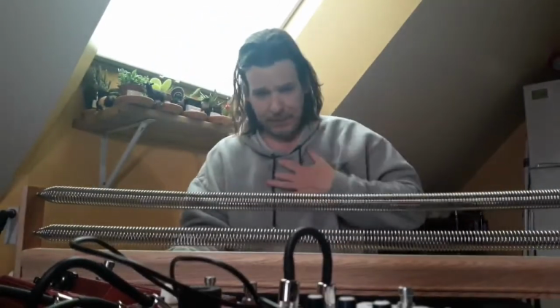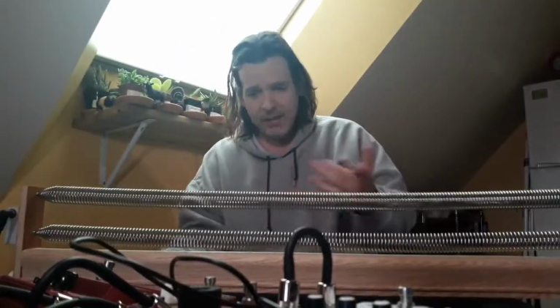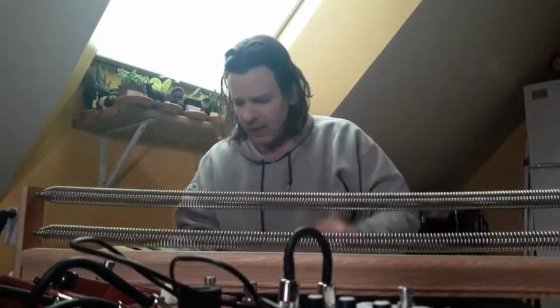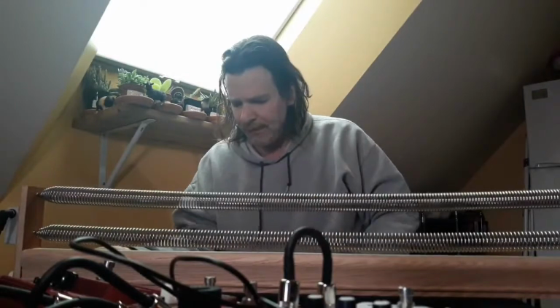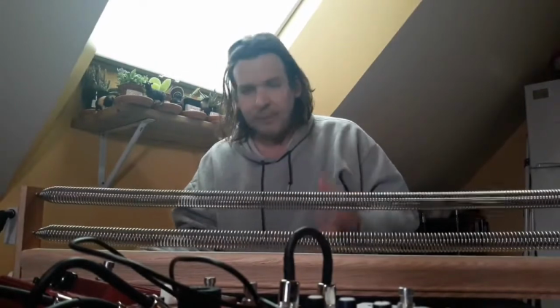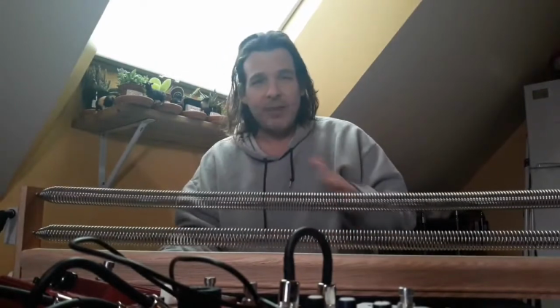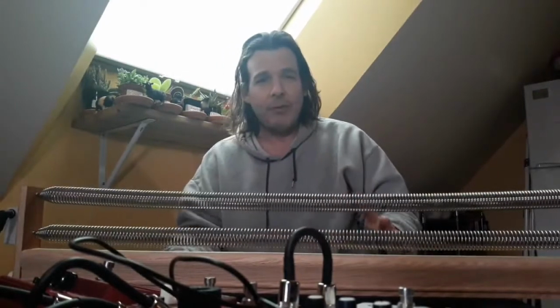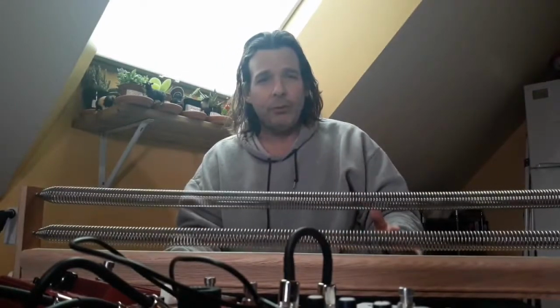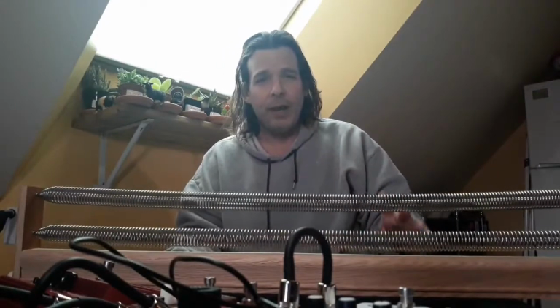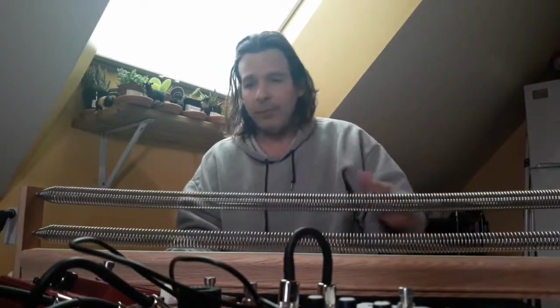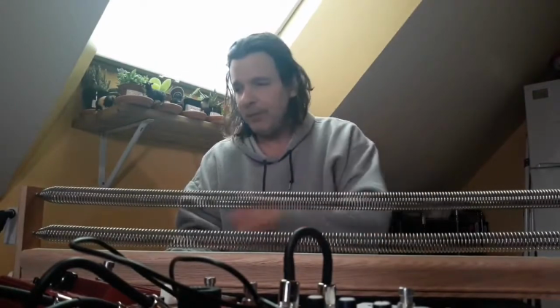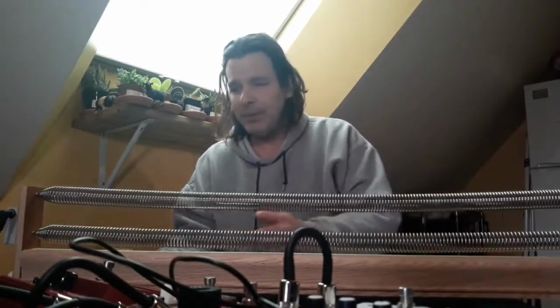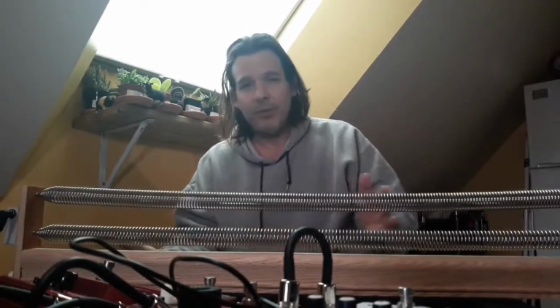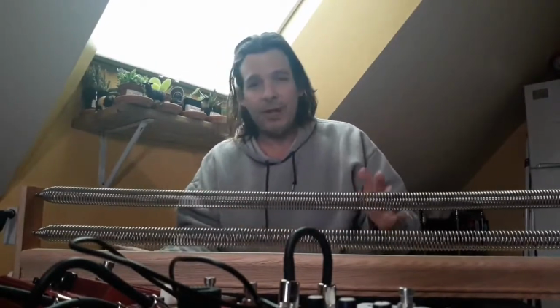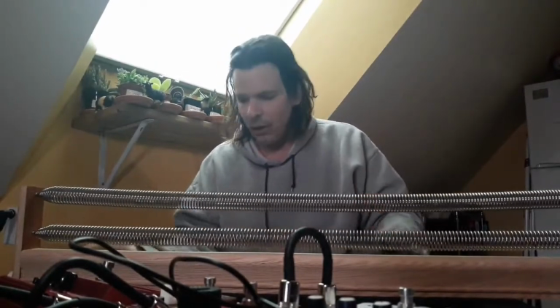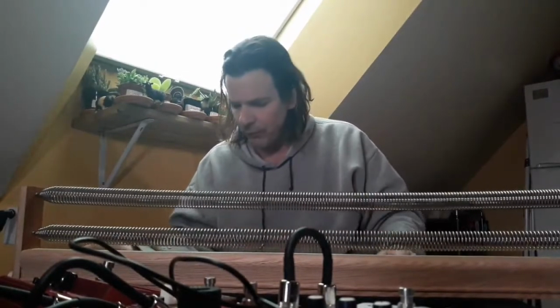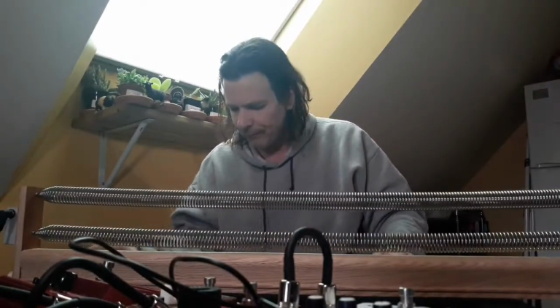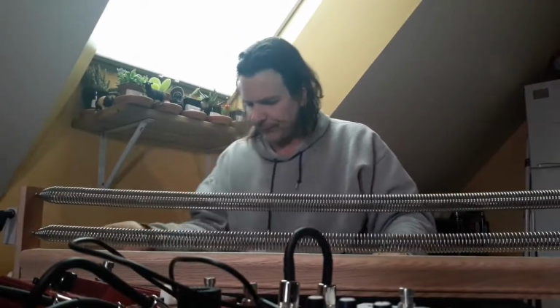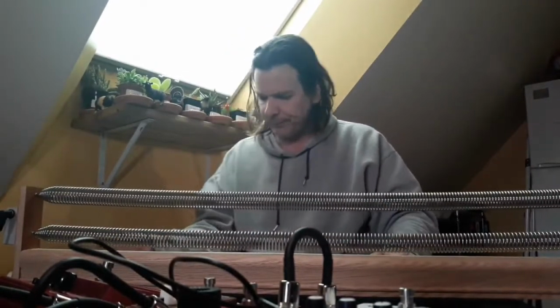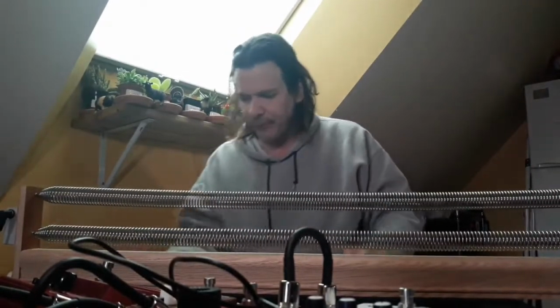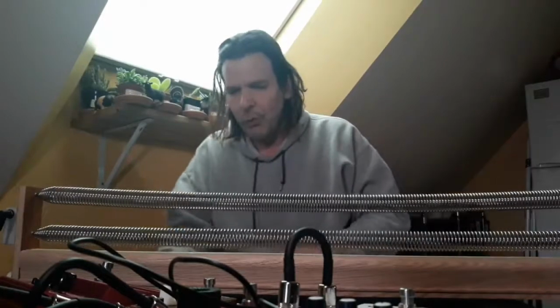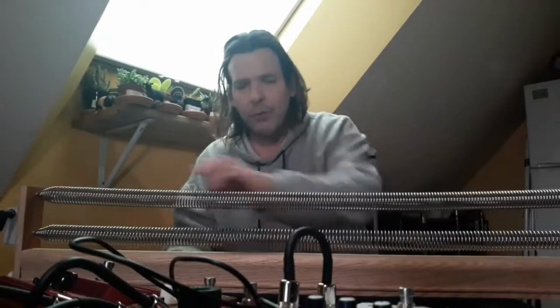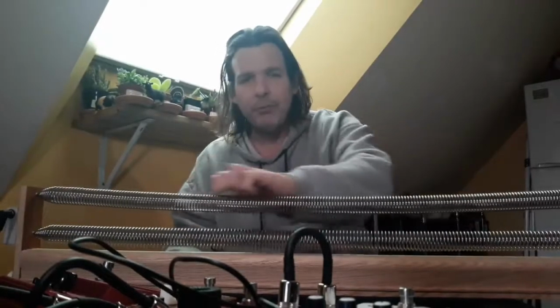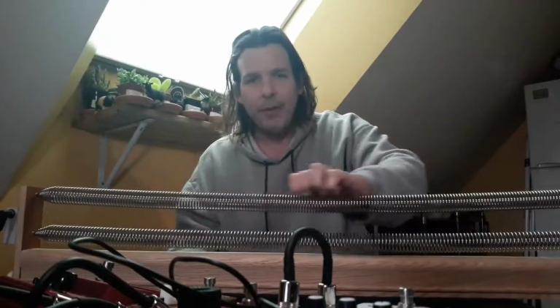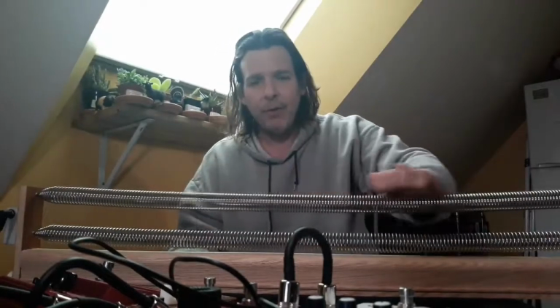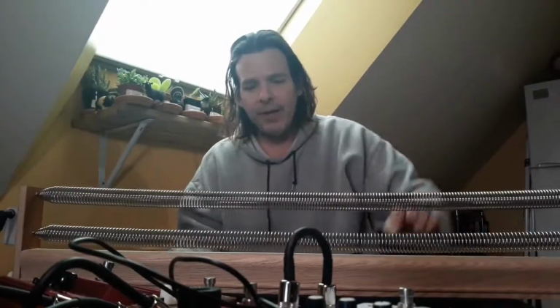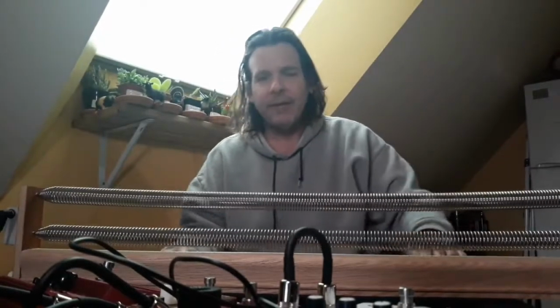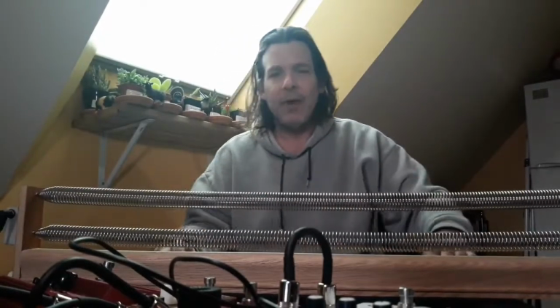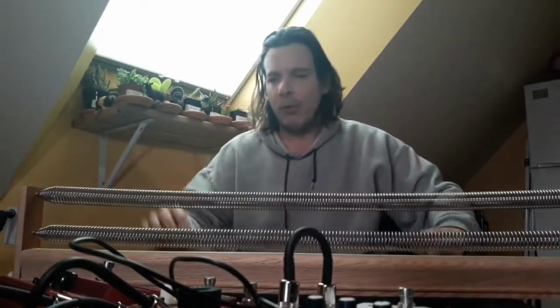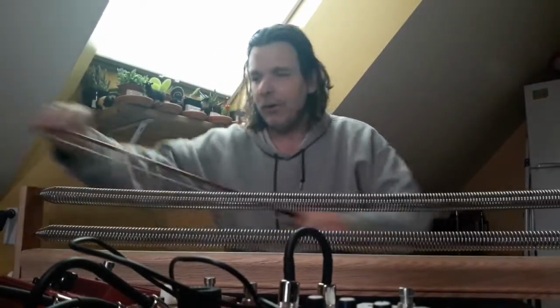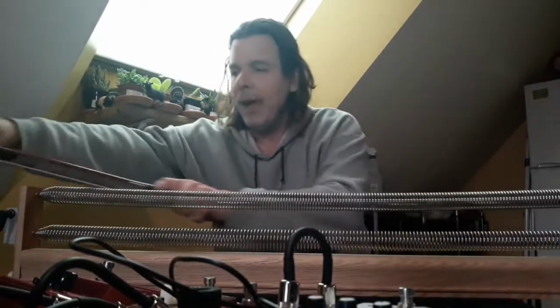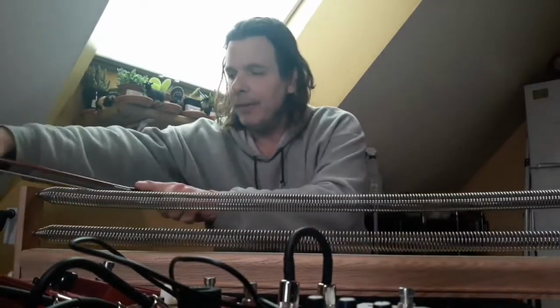You can see that it's basic. It's not really super loud because the piezo is kind of low, so I'm going to run it through a boost pedal to get a lot more volume out of it.